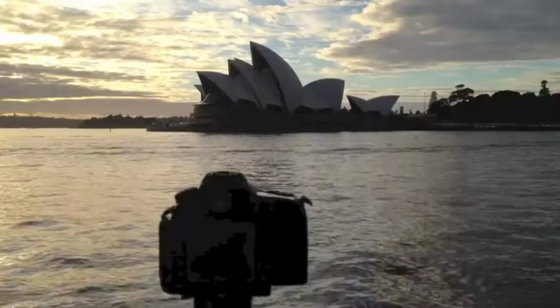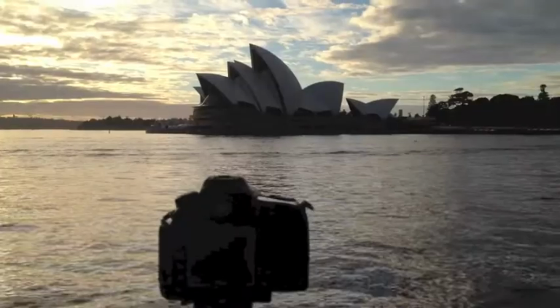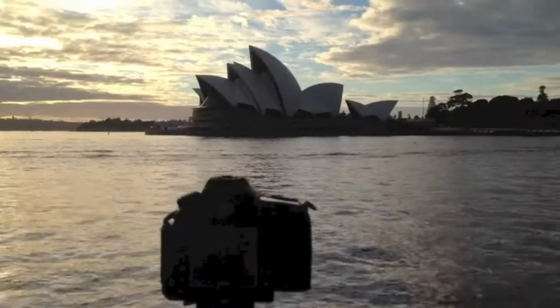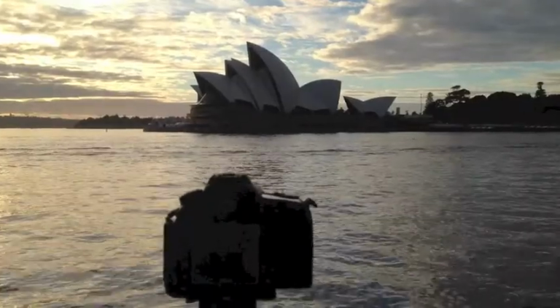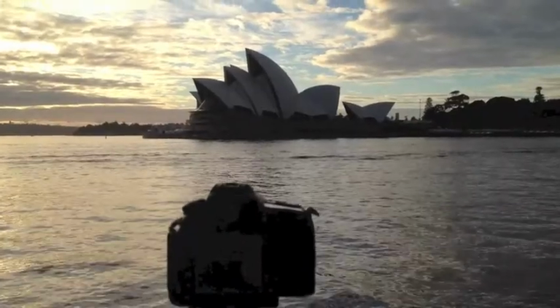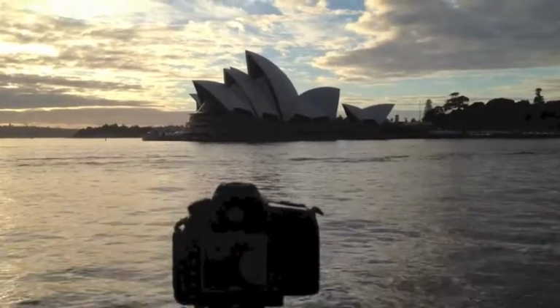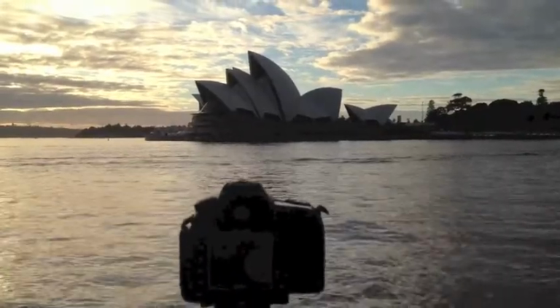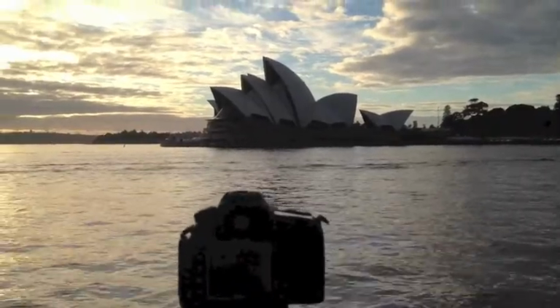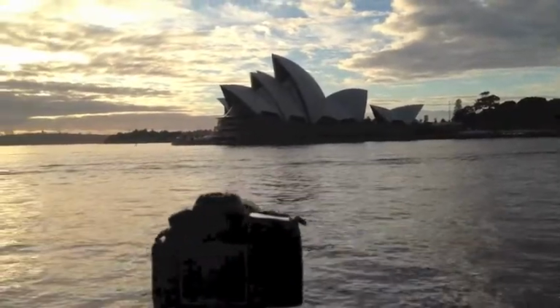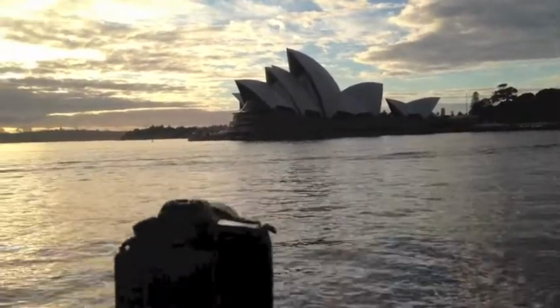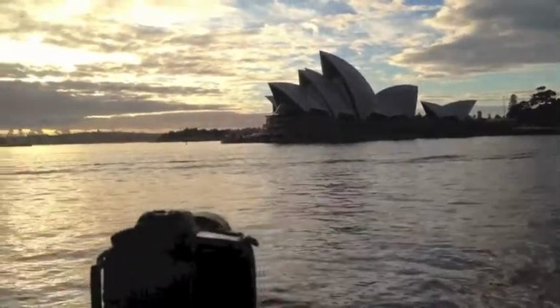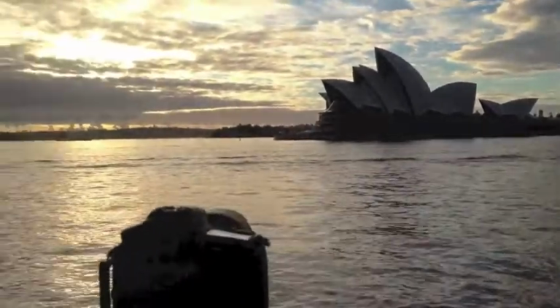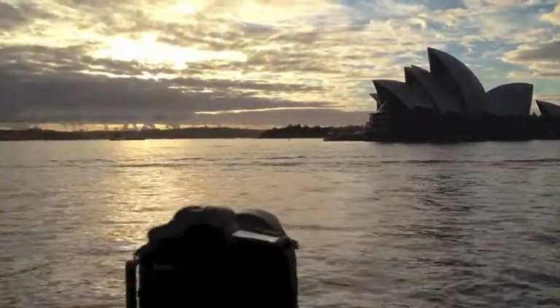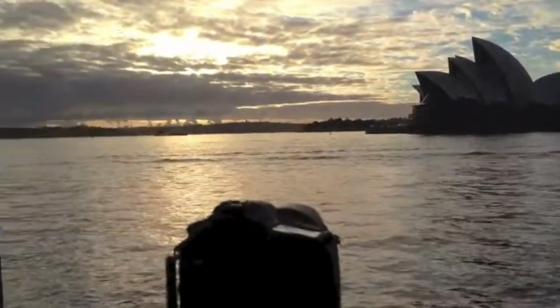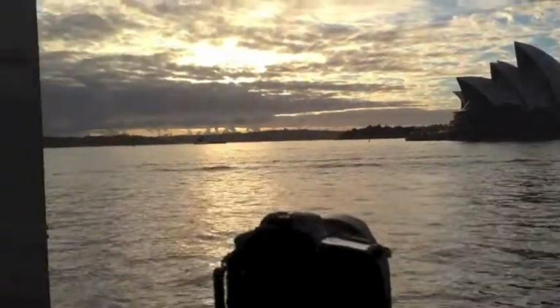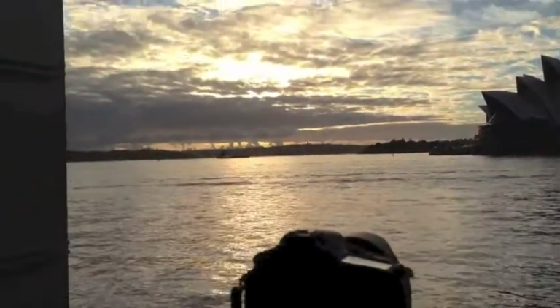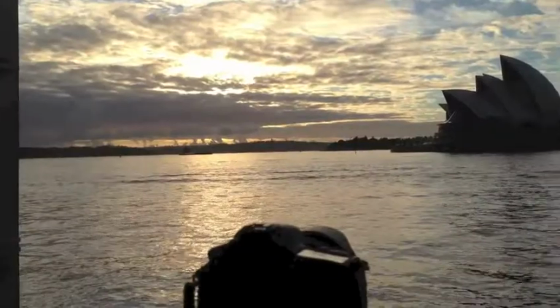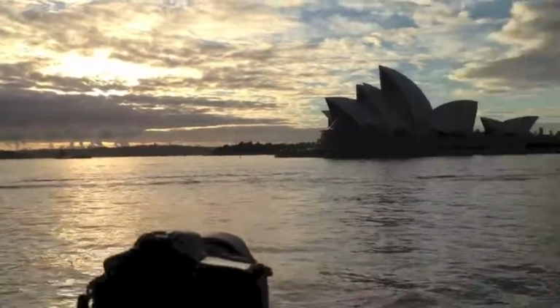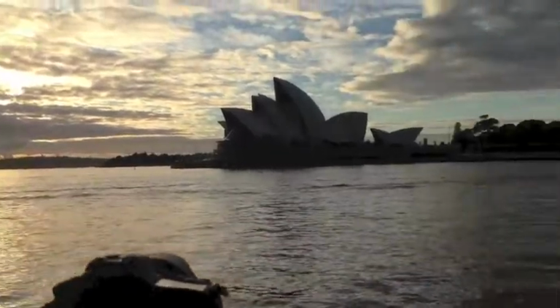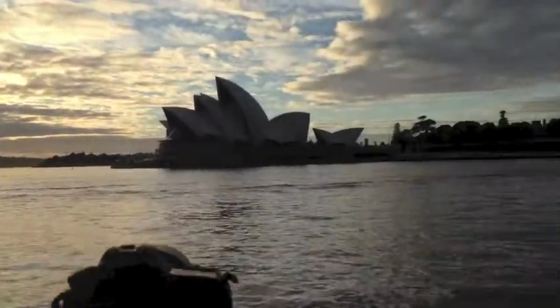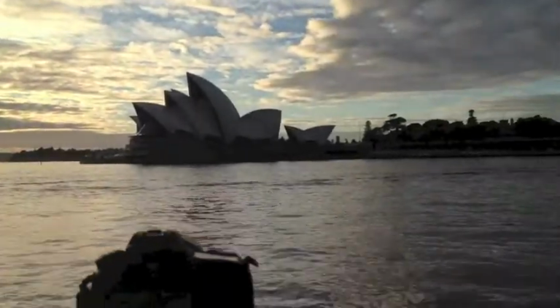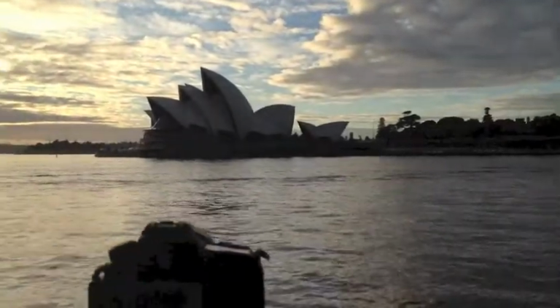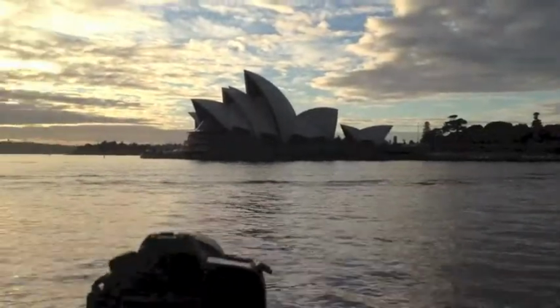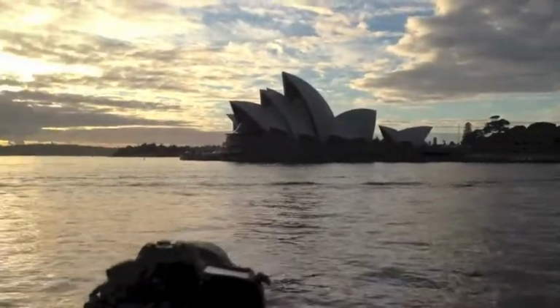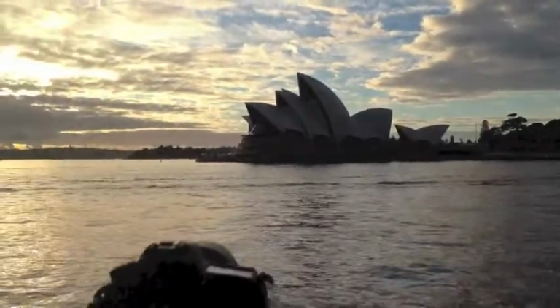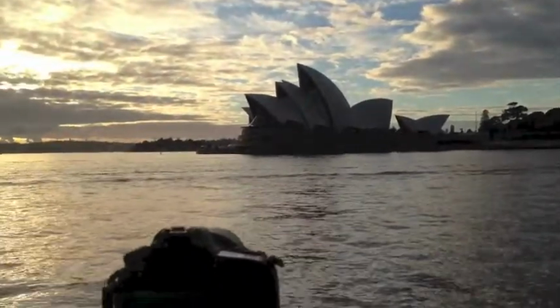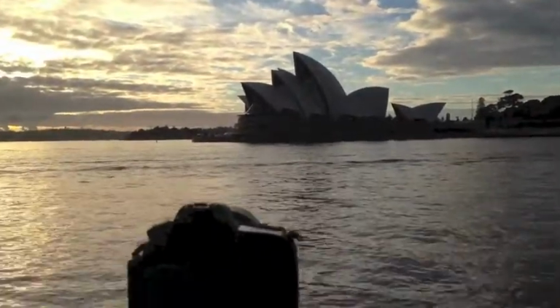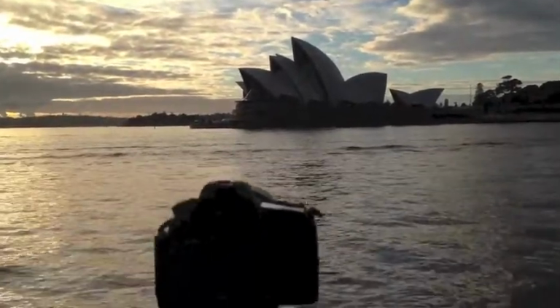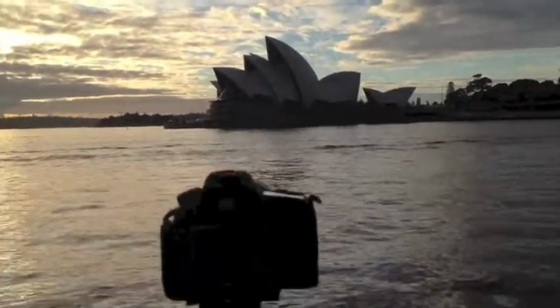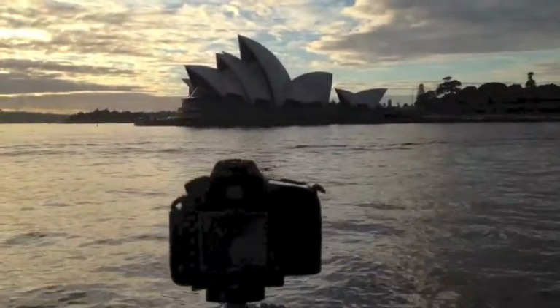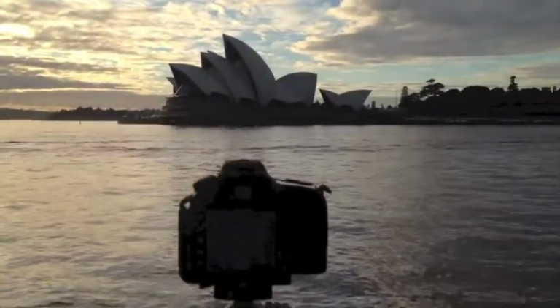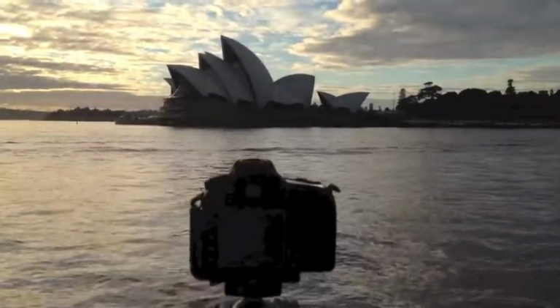Good morning folks, Ben here from On3Legs. Sunrise just about over down here at the beautiful Sydney Harbour. I've taken a few shots of the Opera House and I thought I'd just do a quick video.